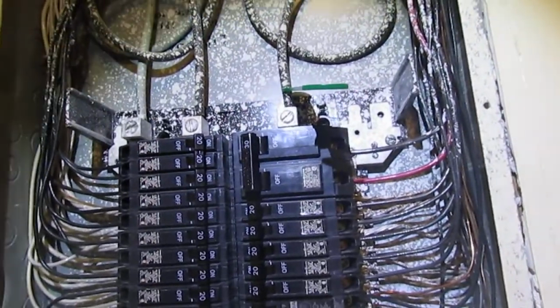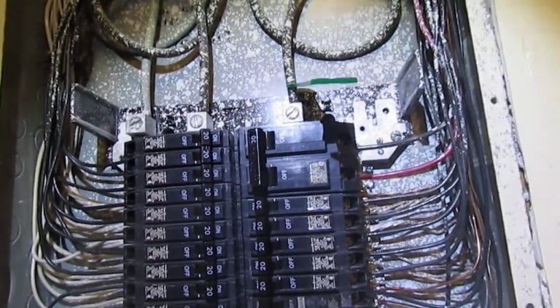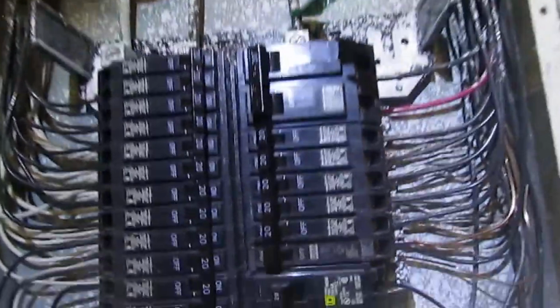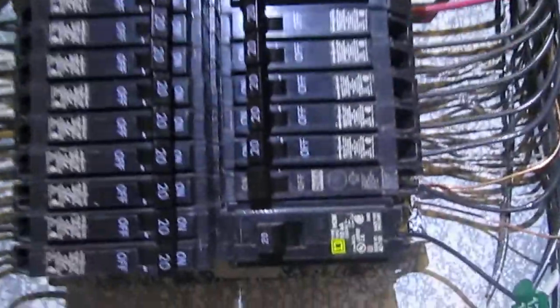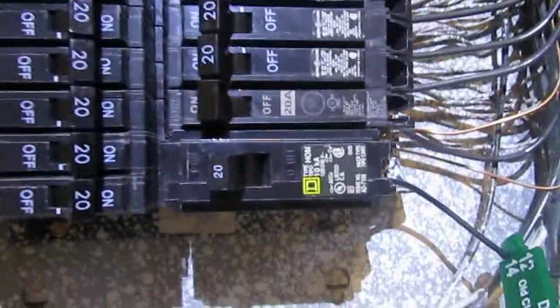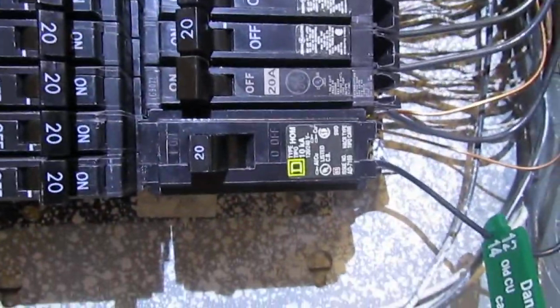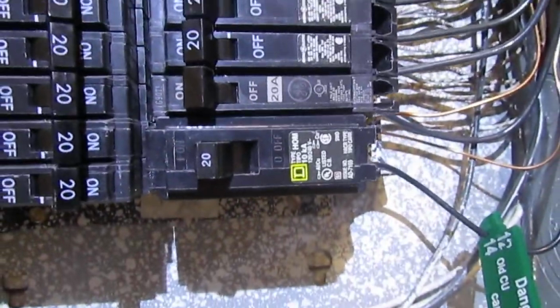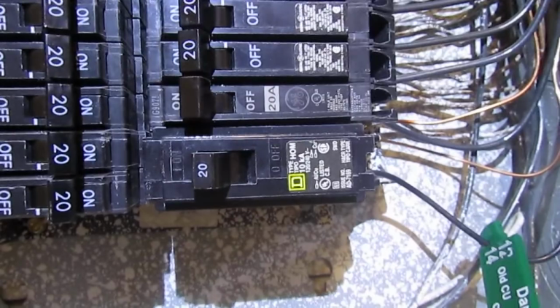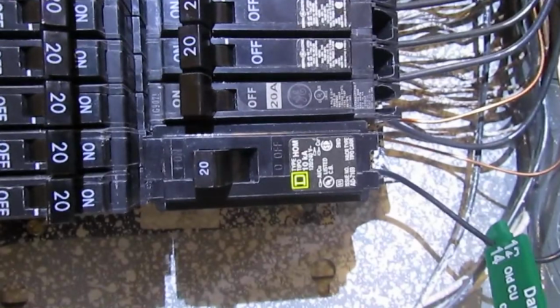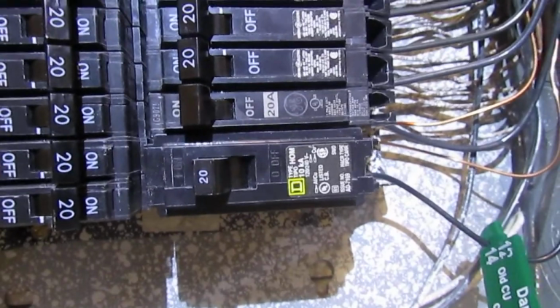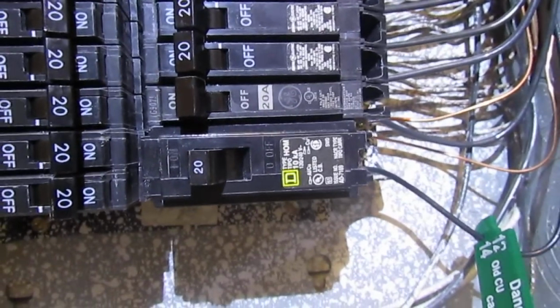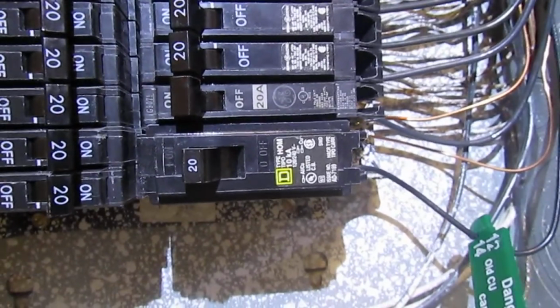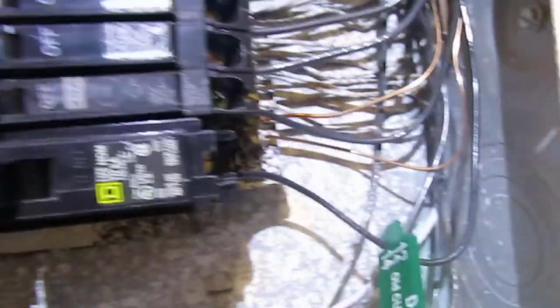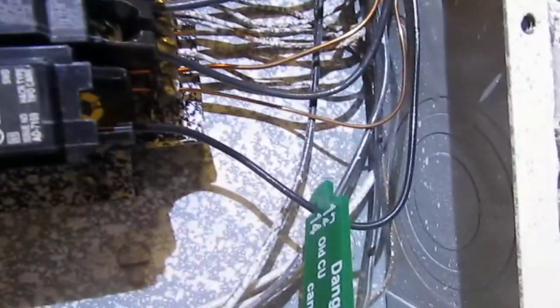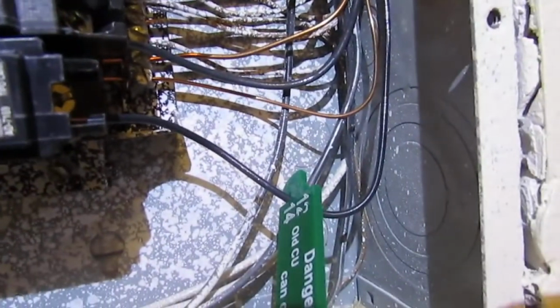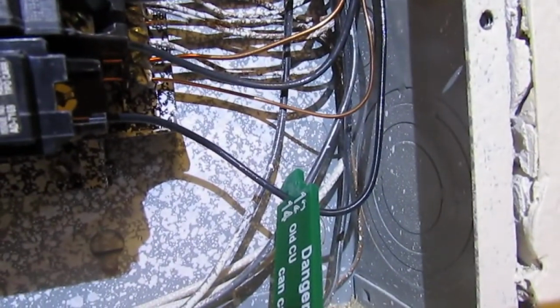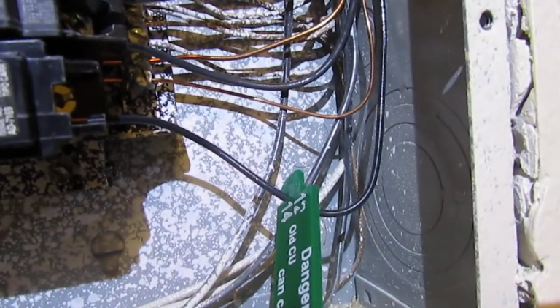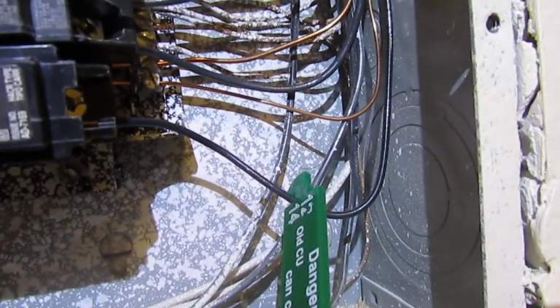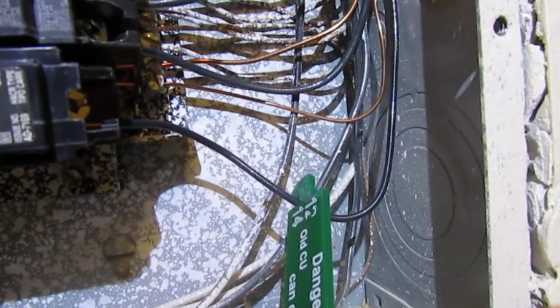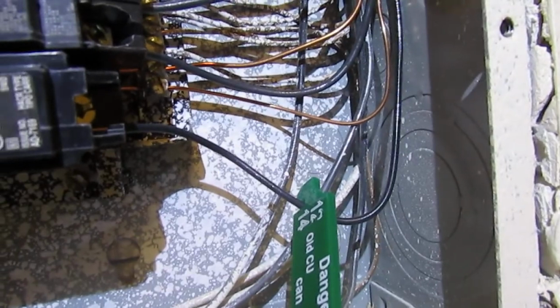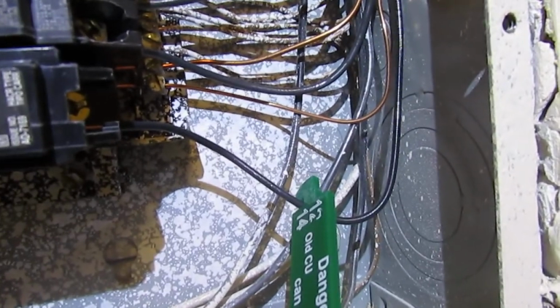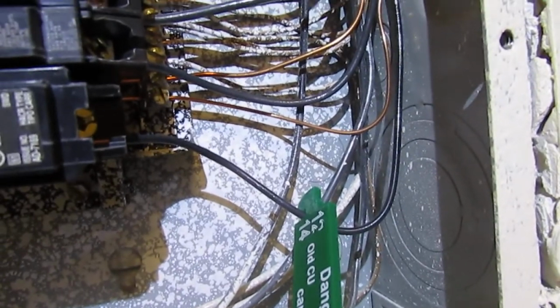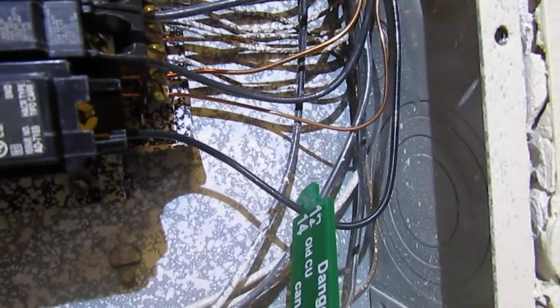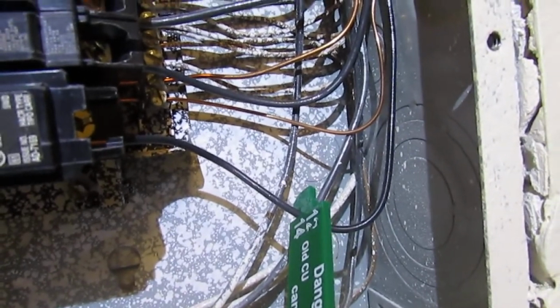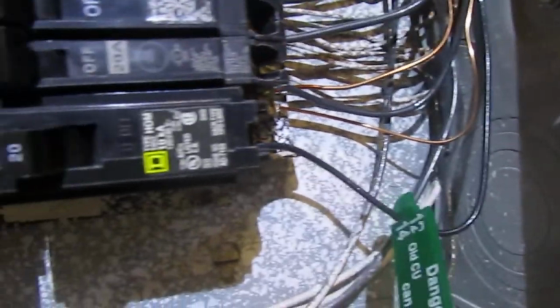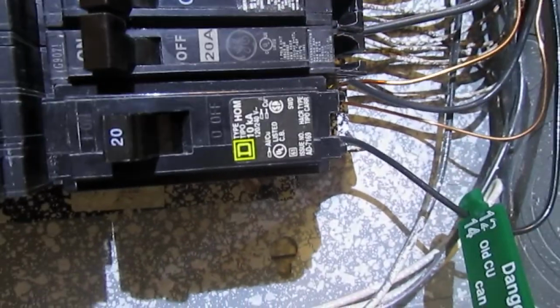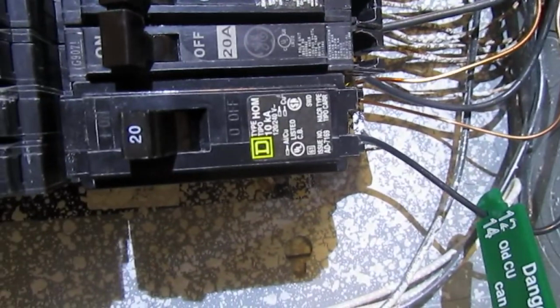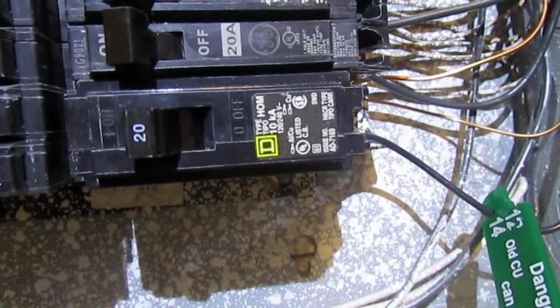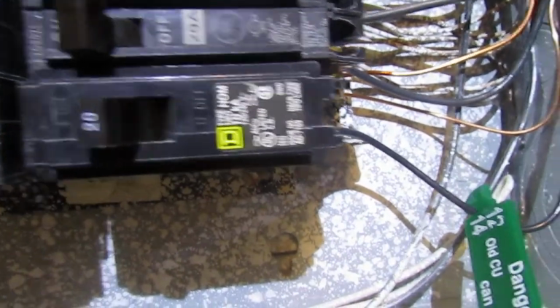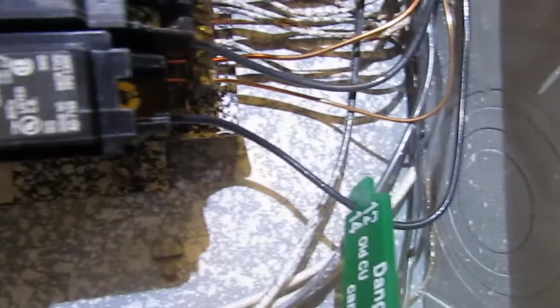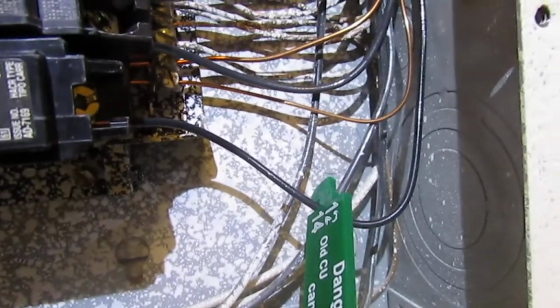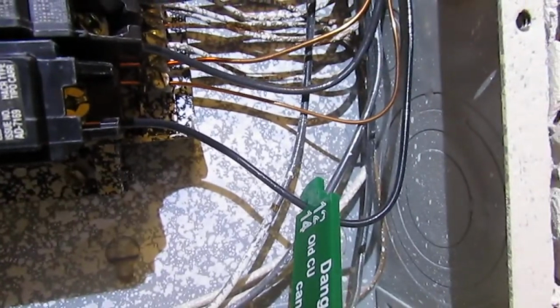Another issue: this is a 20 amp breaker, but it's got 14 gauge wire coming into it, and that's a safety hazard. This needs to be either a 15 amp breaker, or this wire needs to be 12 gauge.